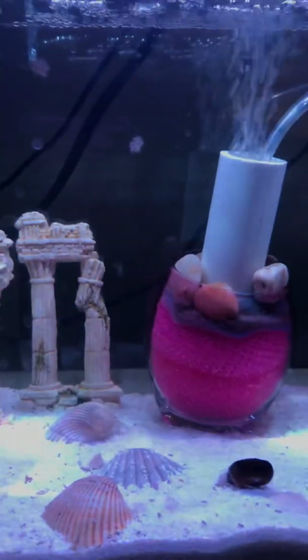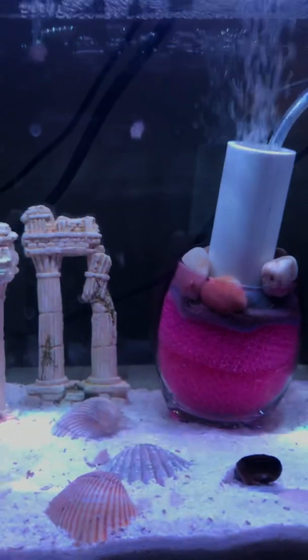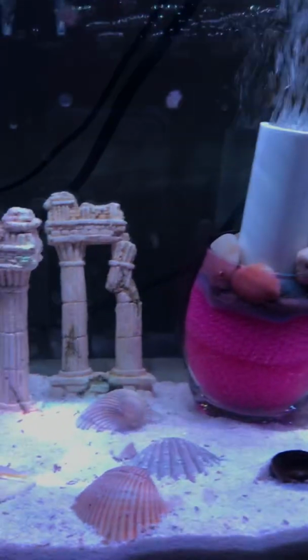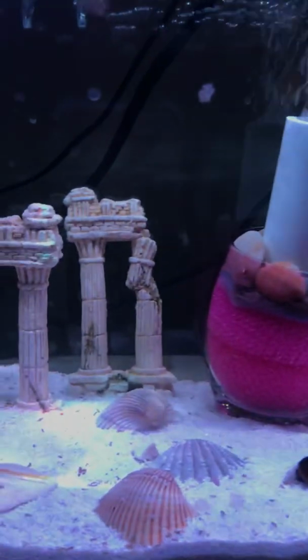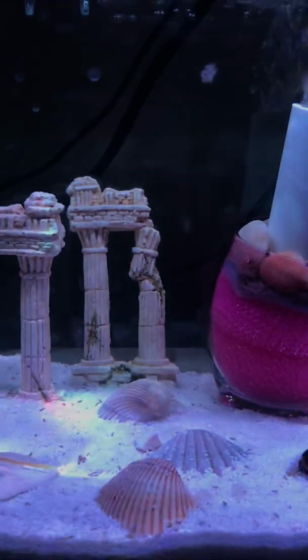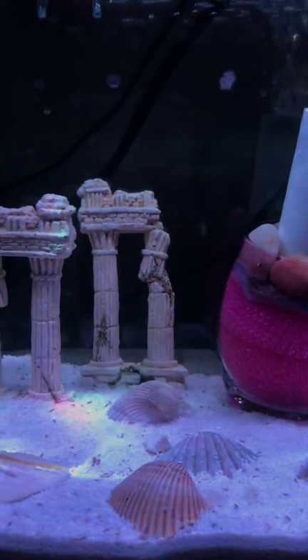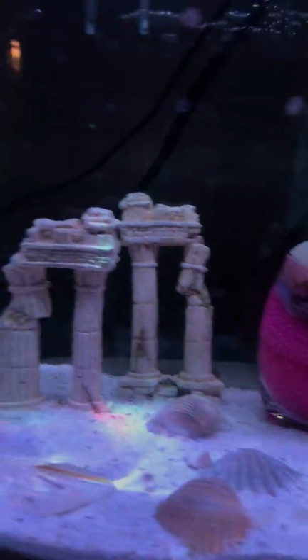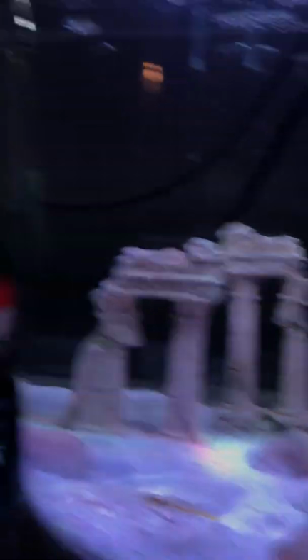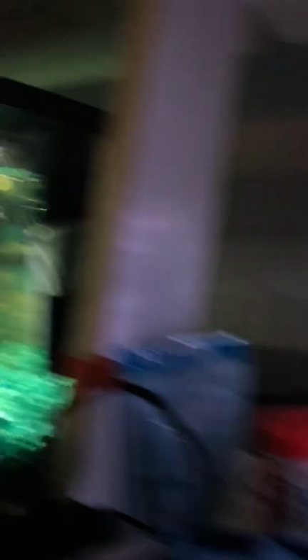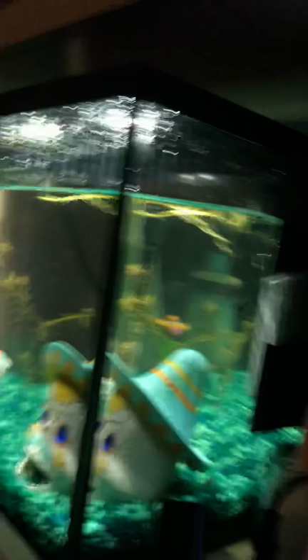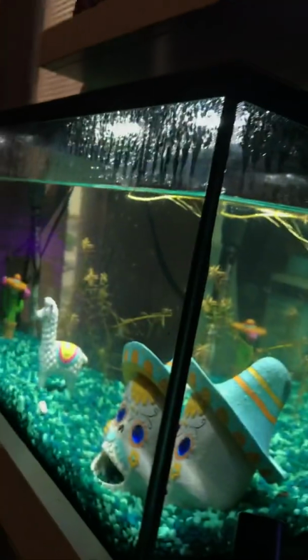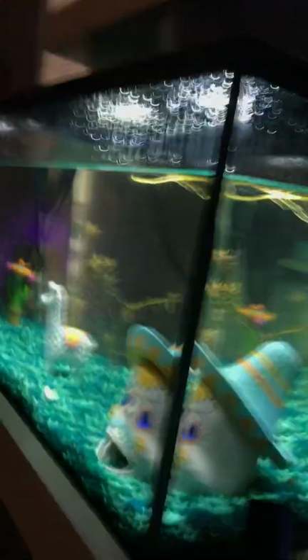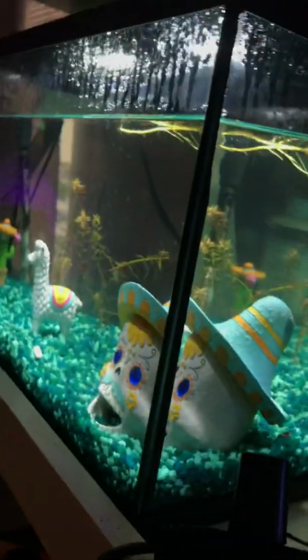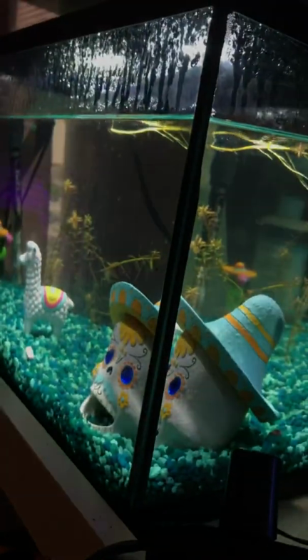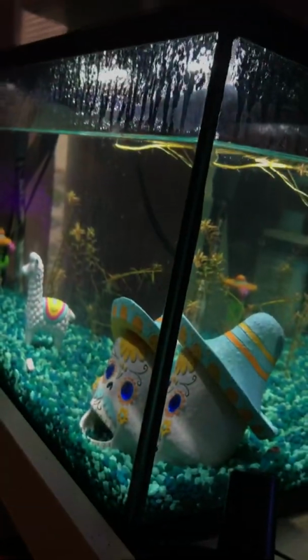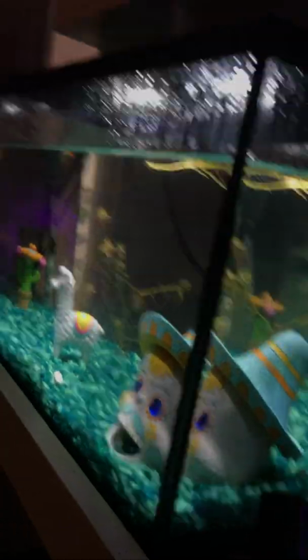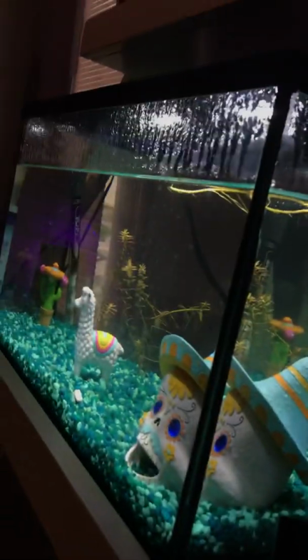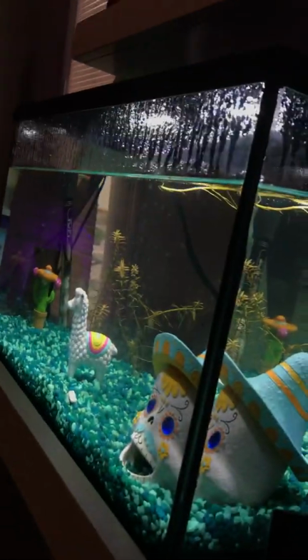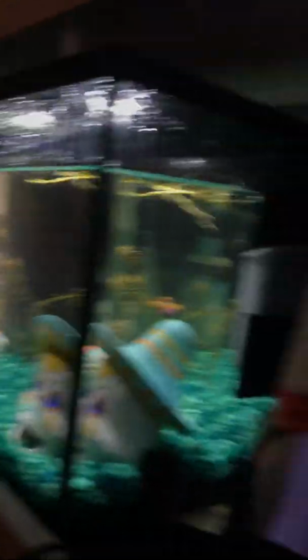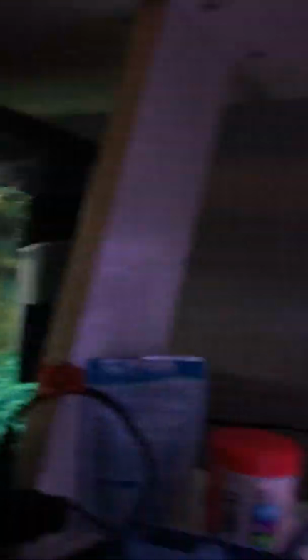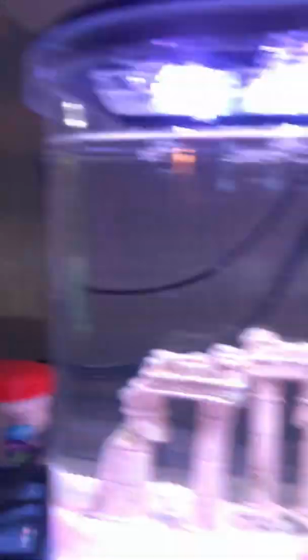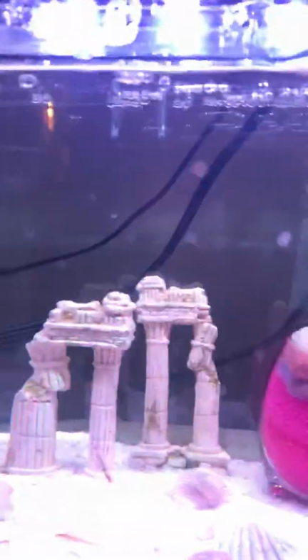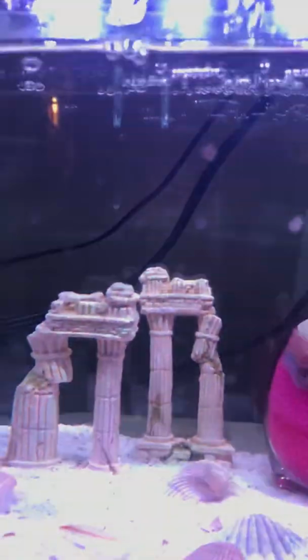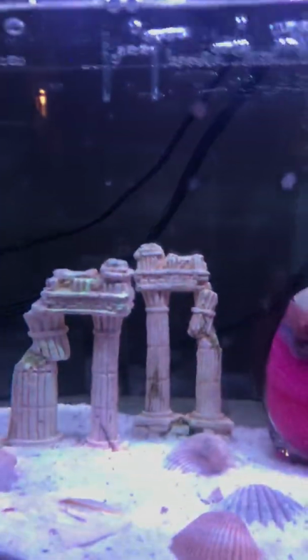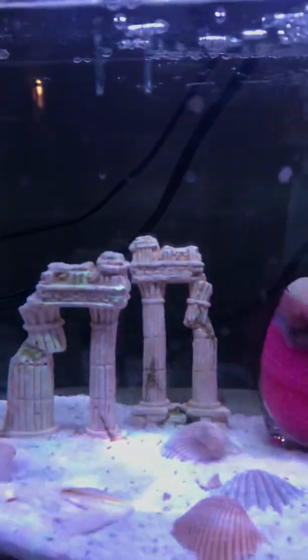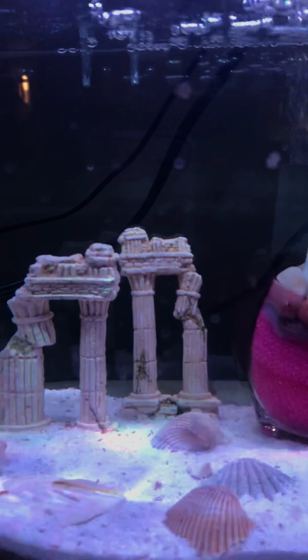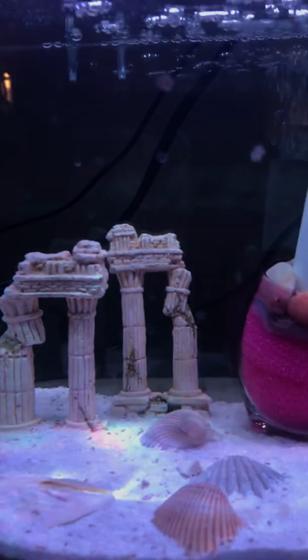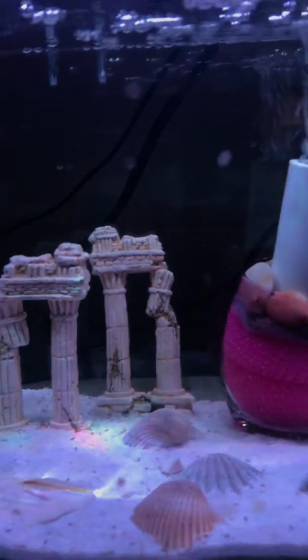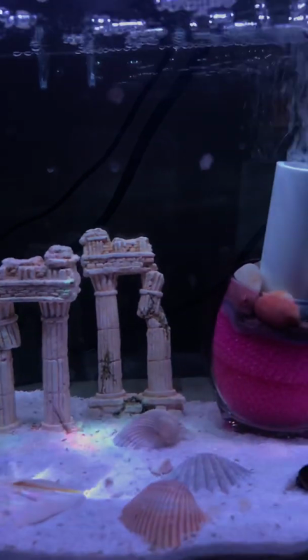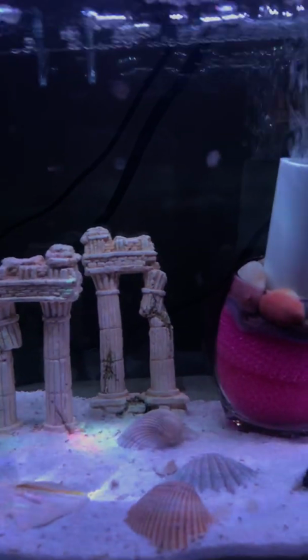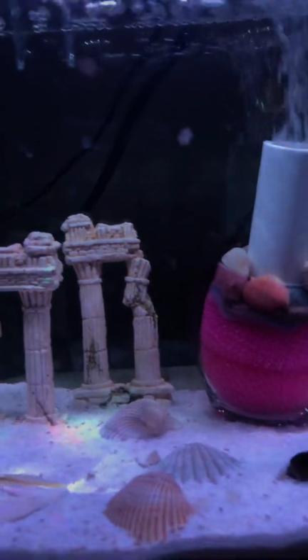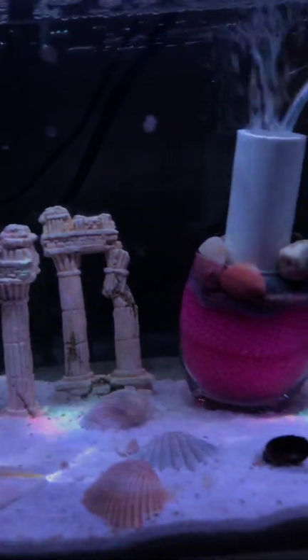The next tank we'll be viewing in the next video is going to be this tank over here — that's my Mexican tank. We'll go through more about why it's called that later.